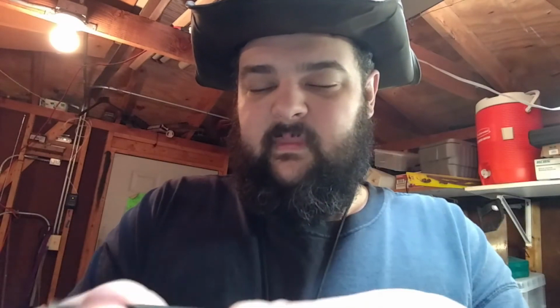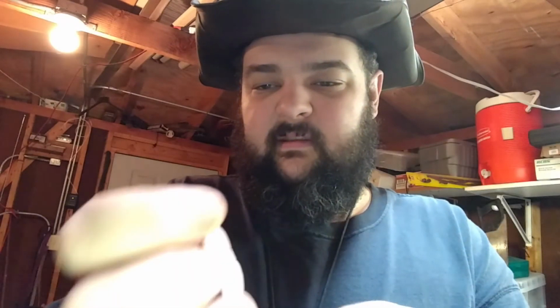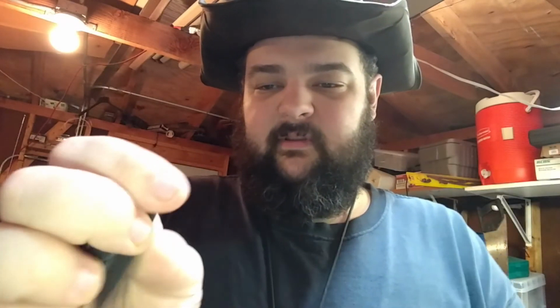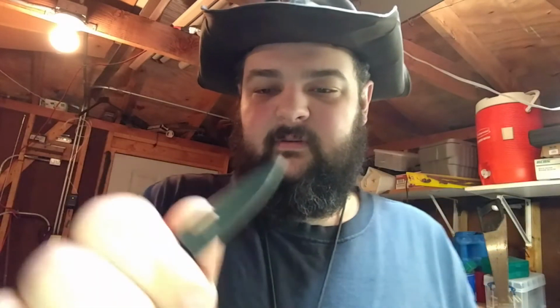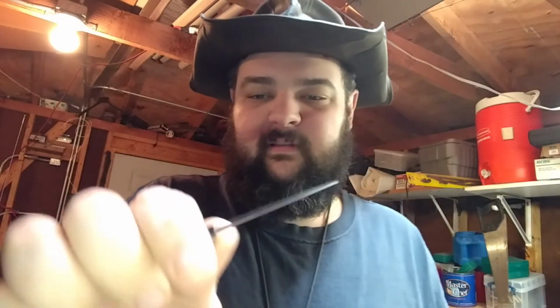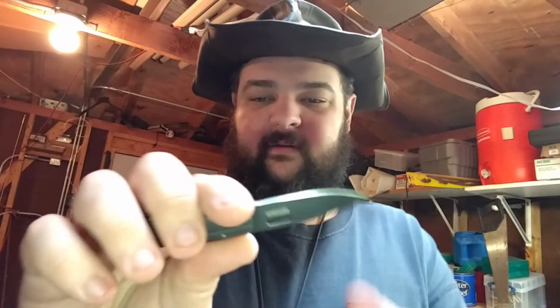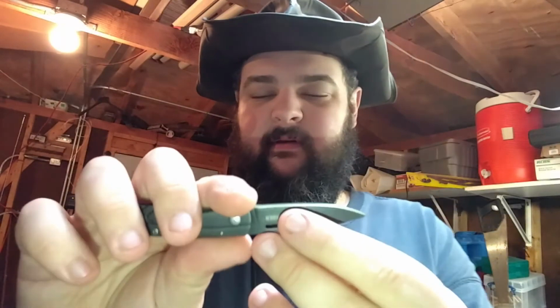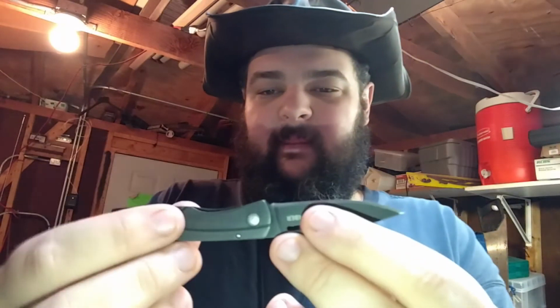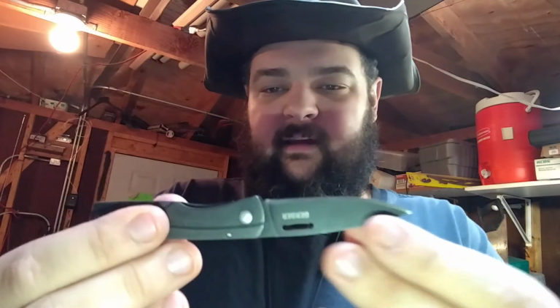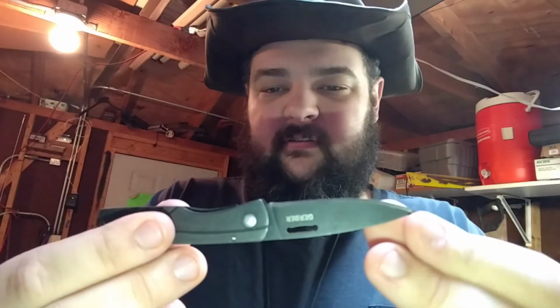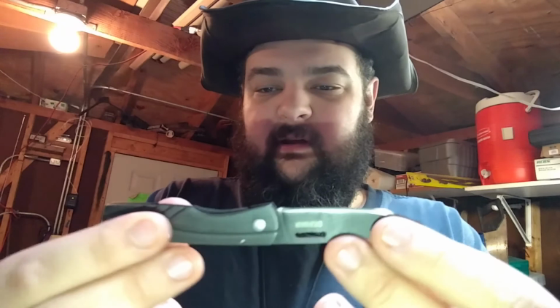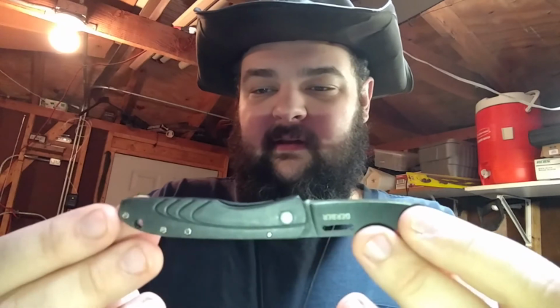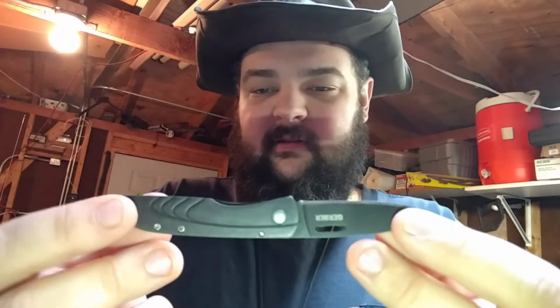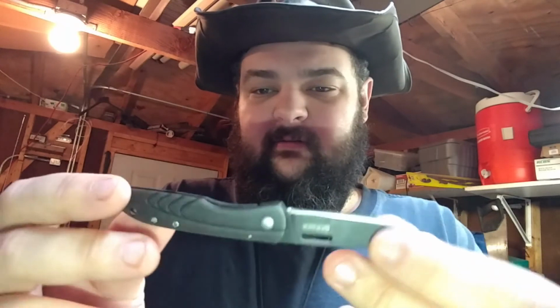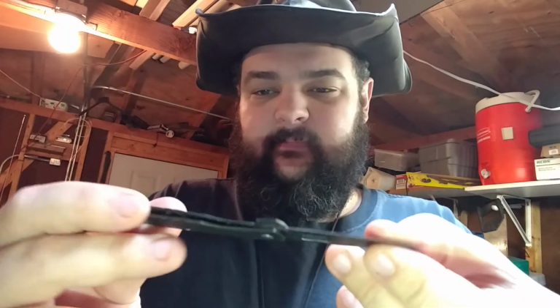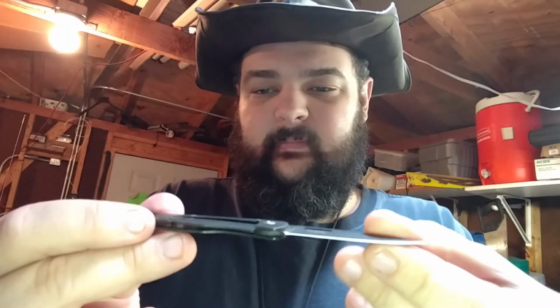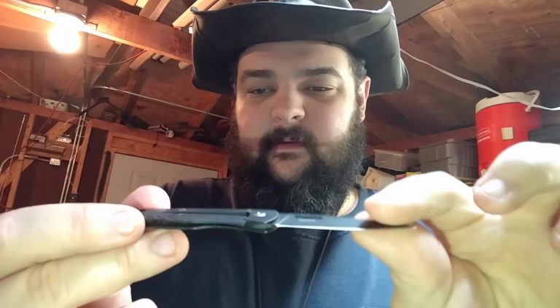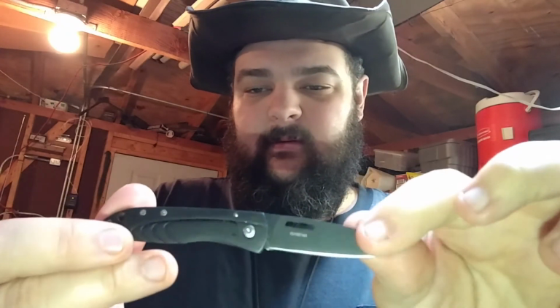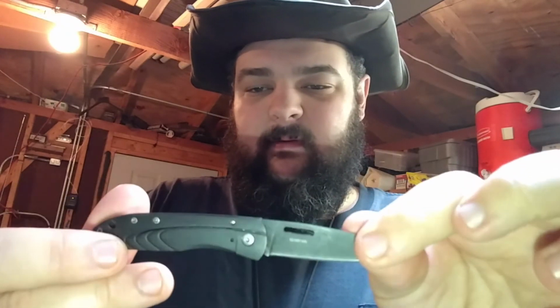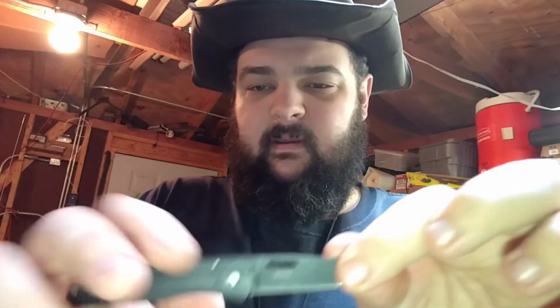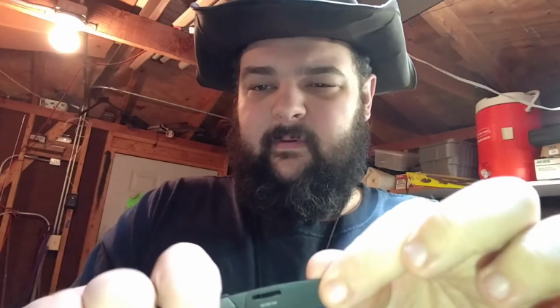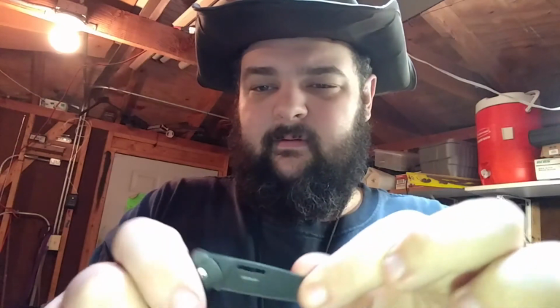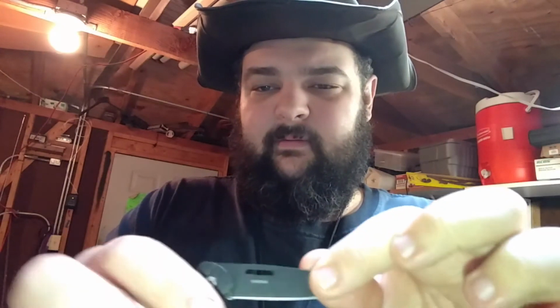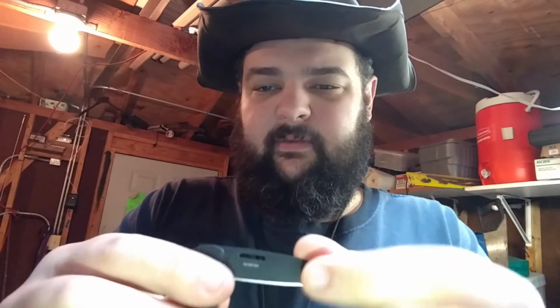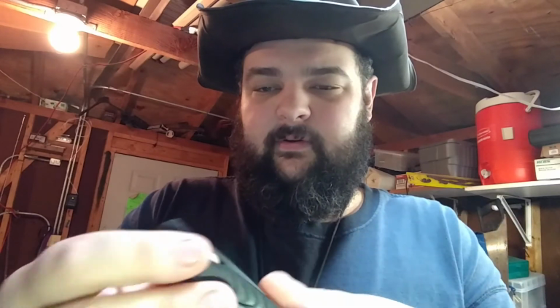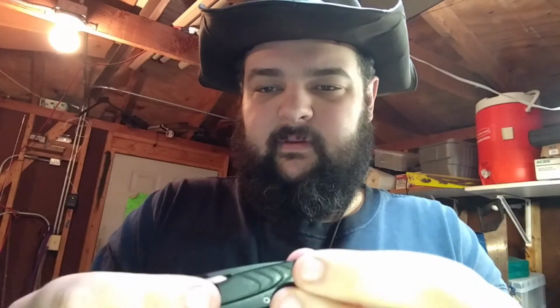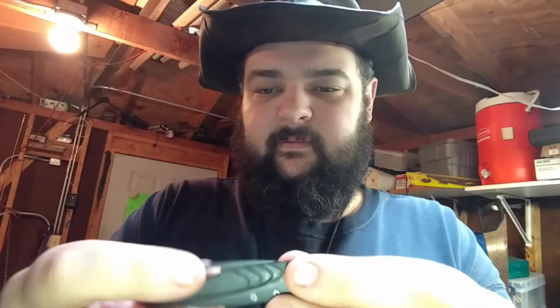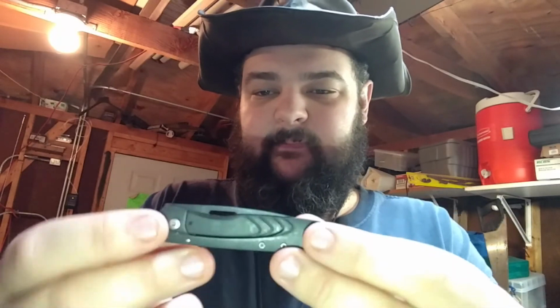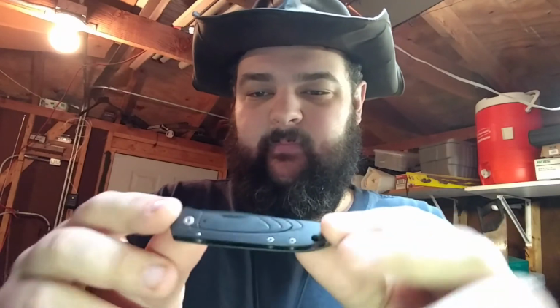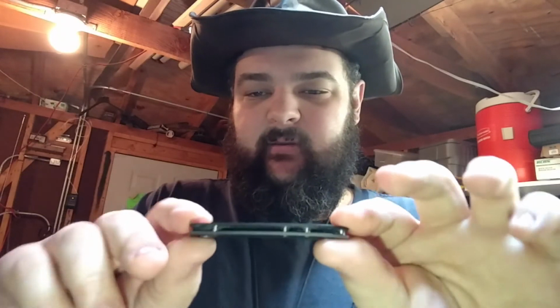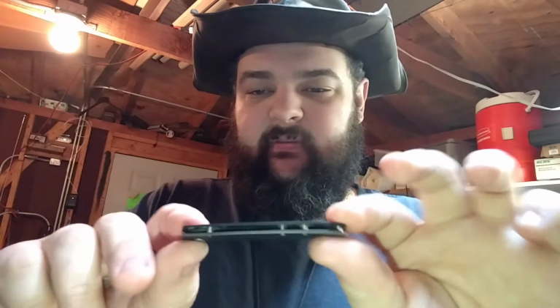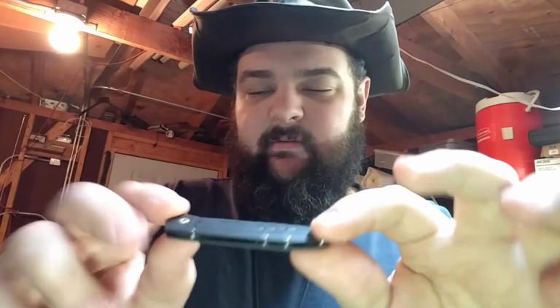This is the smaller one. They do make a slightly bigger one — adds a half inch to the blade and a half inch to the handle. And it's about an ounce and a third or ounce and a half, something like that. But this is the little one.